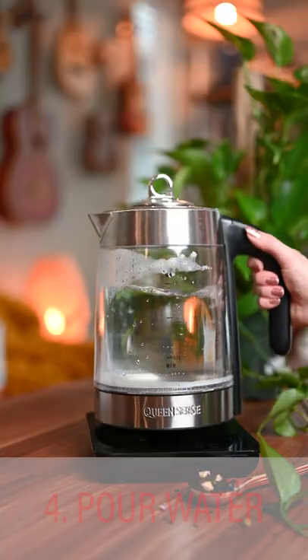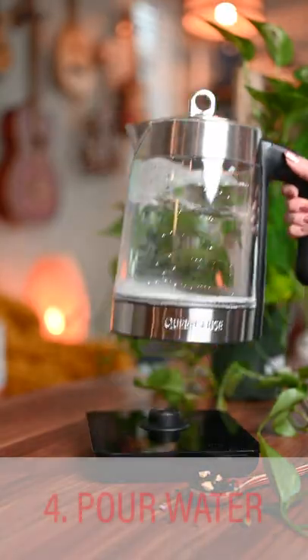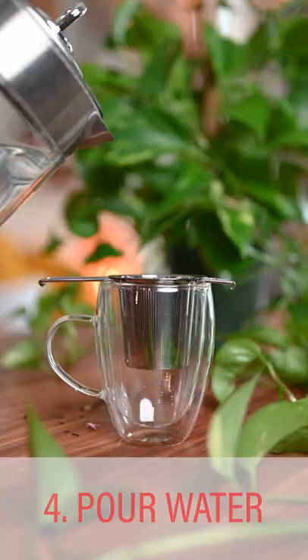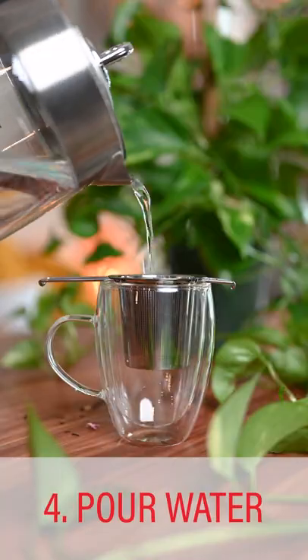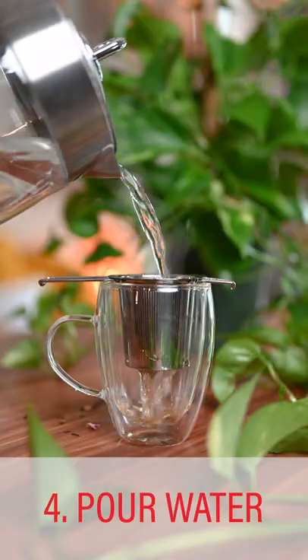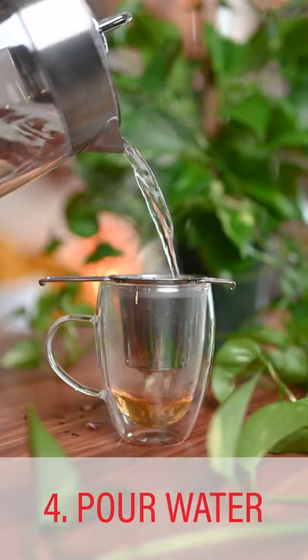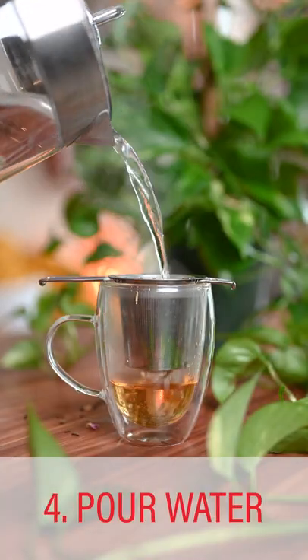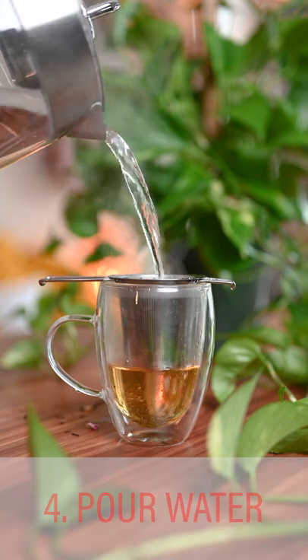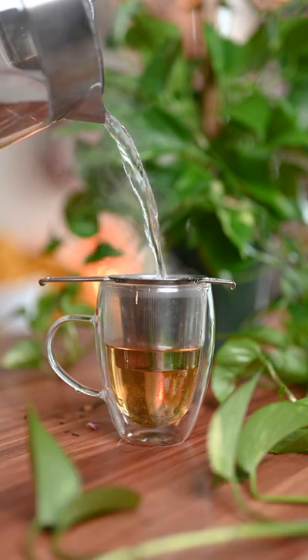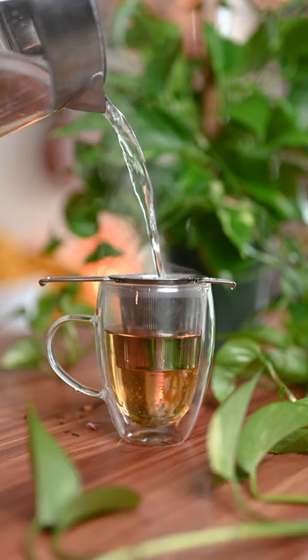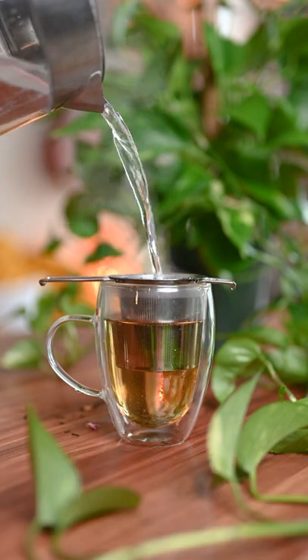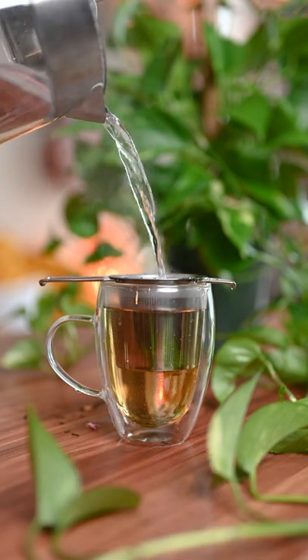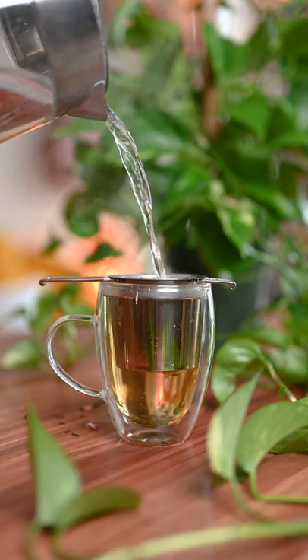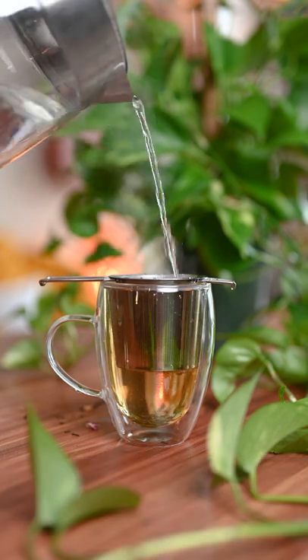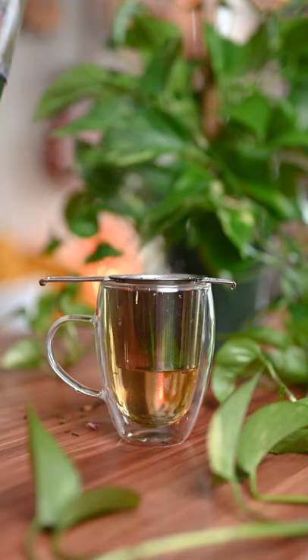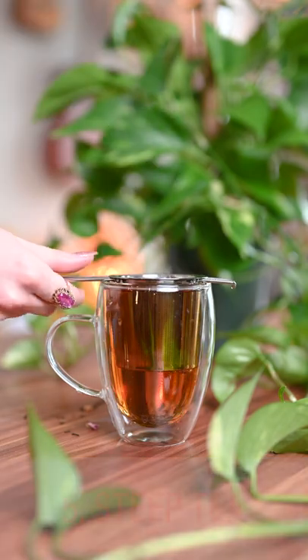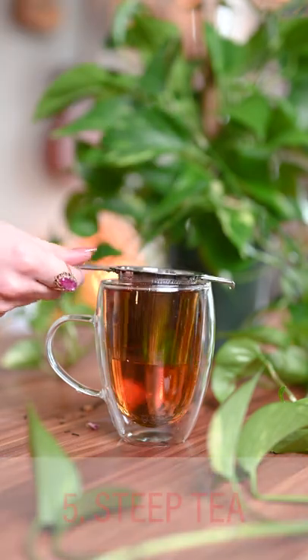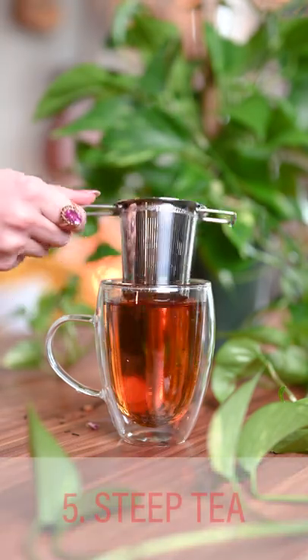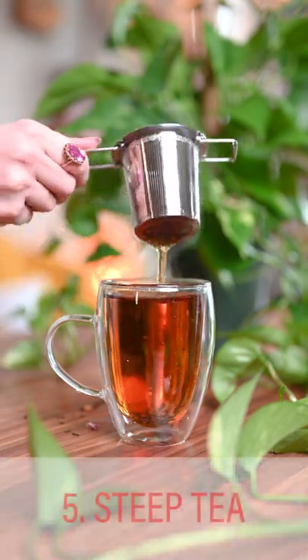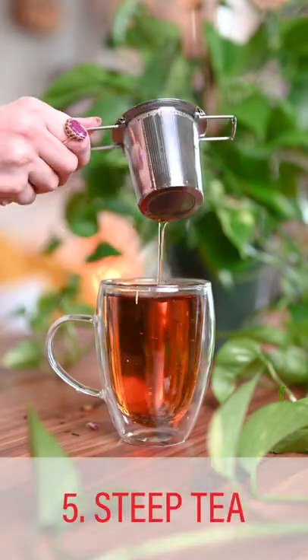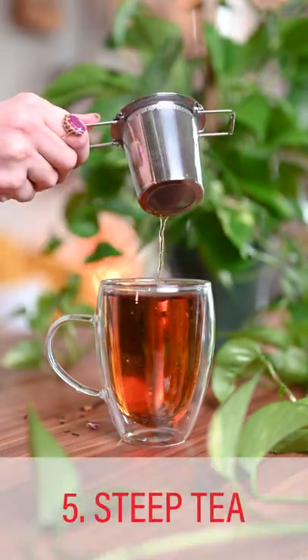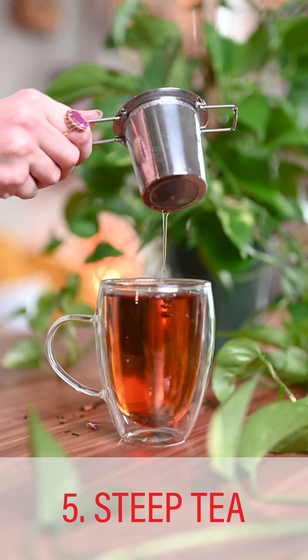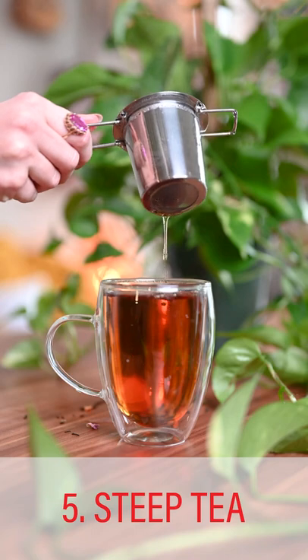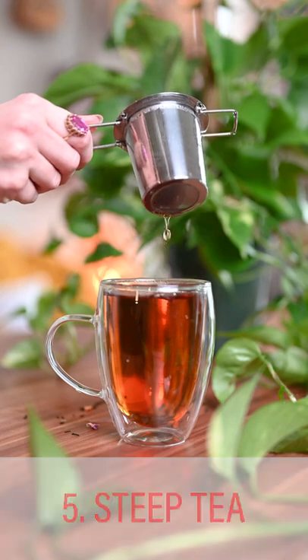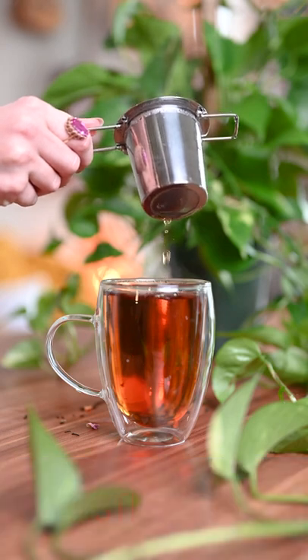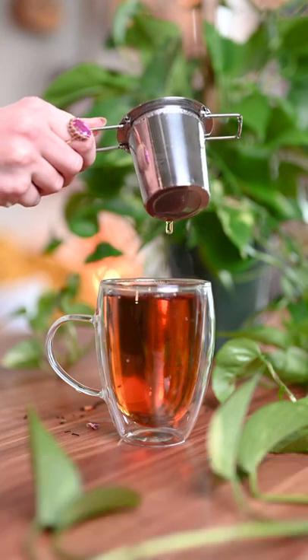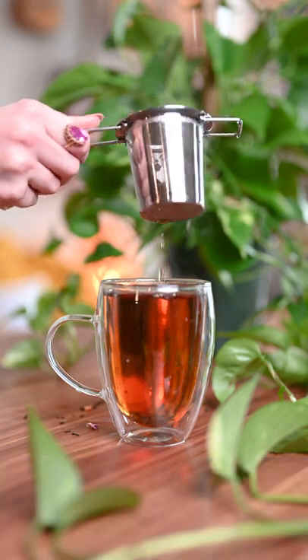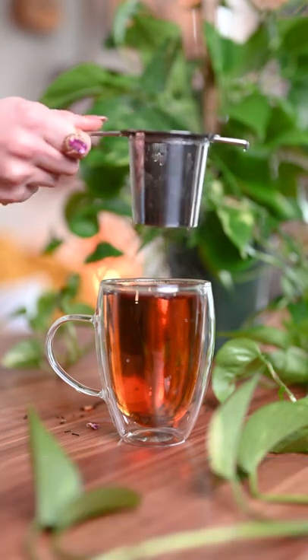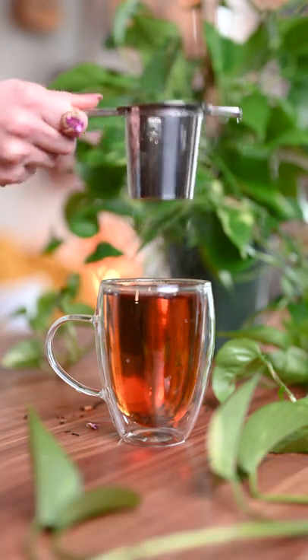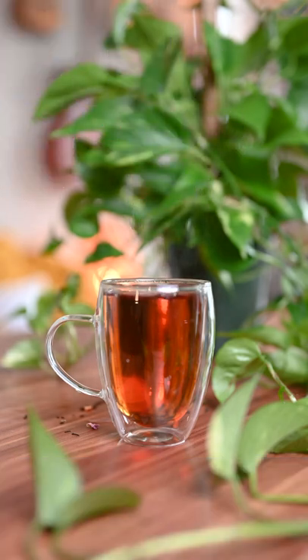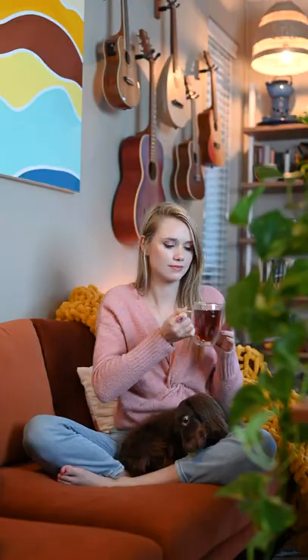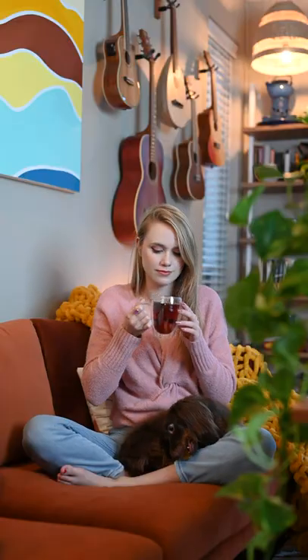Step 4: pour your hot water over the infuser and be sure that it completely covers it. Step 5: steep the tea for the recommended time, which is 3 to 5 minutes for black tea. And enjoy!